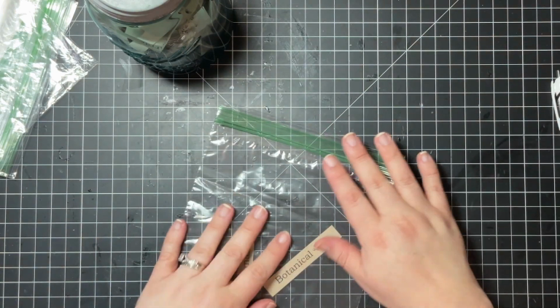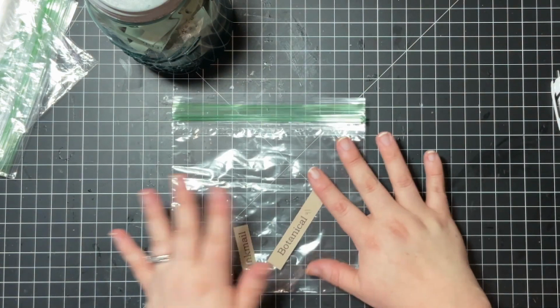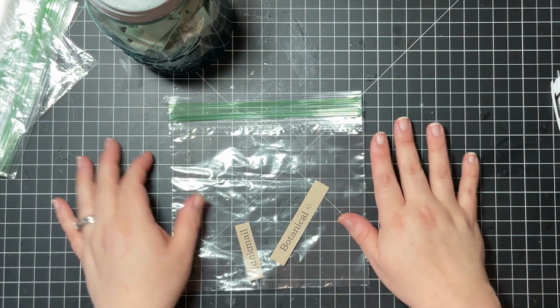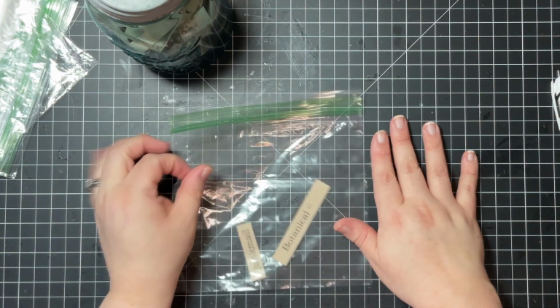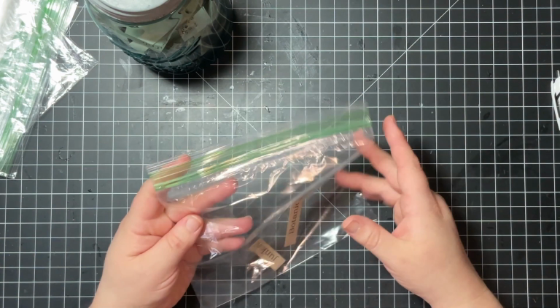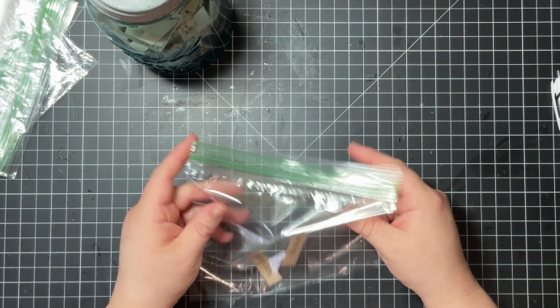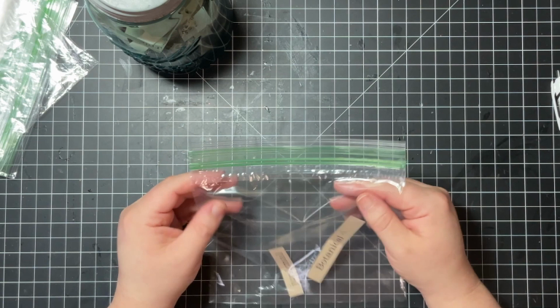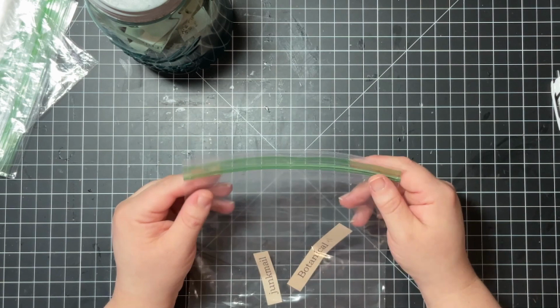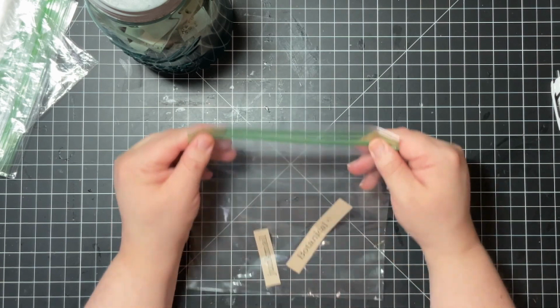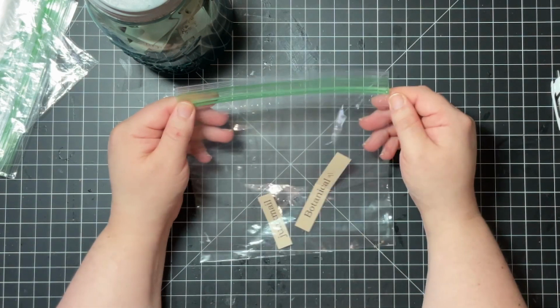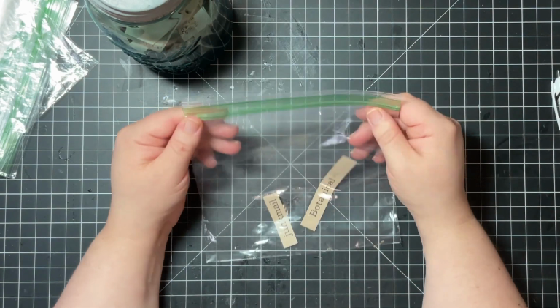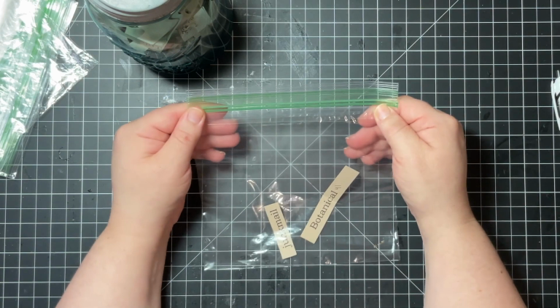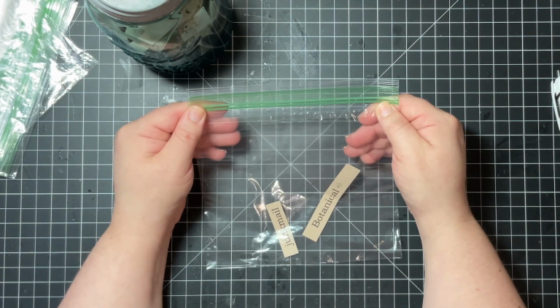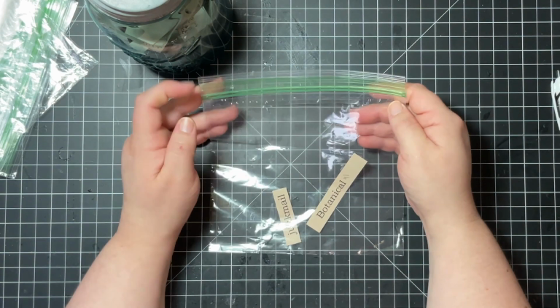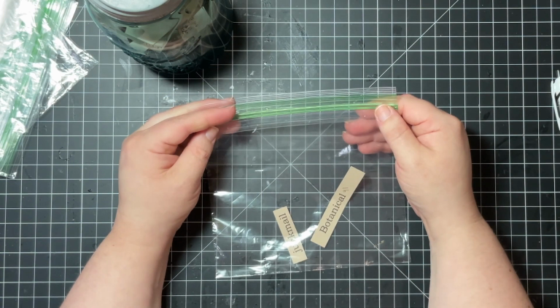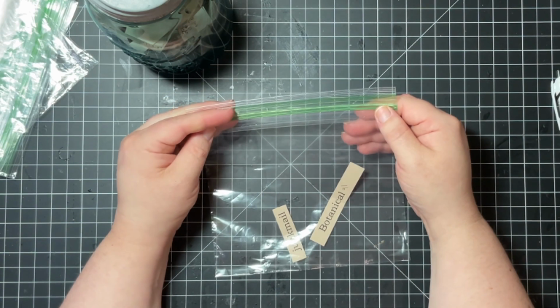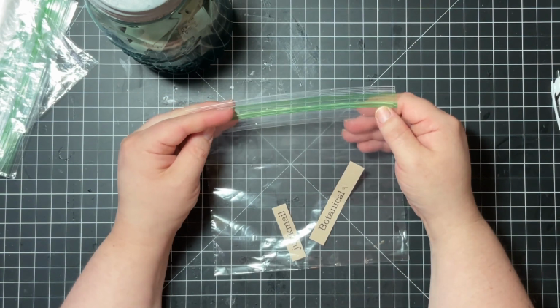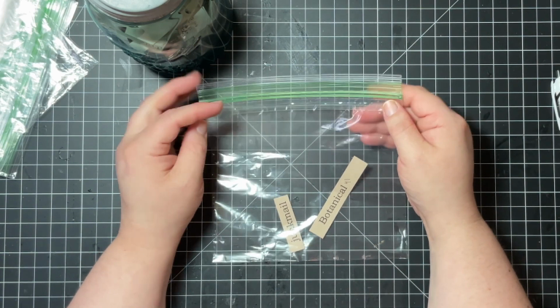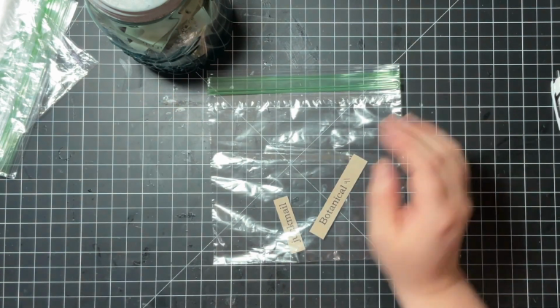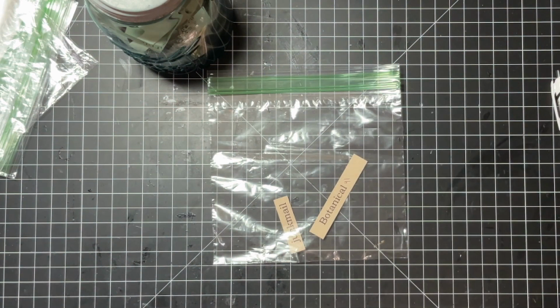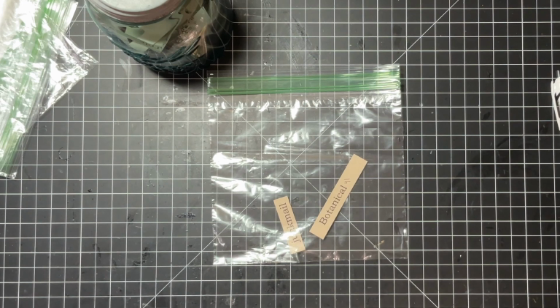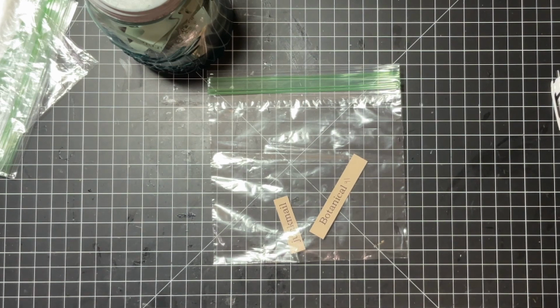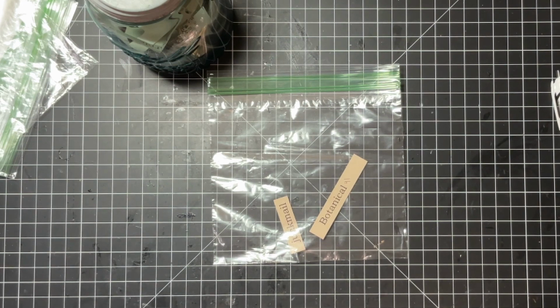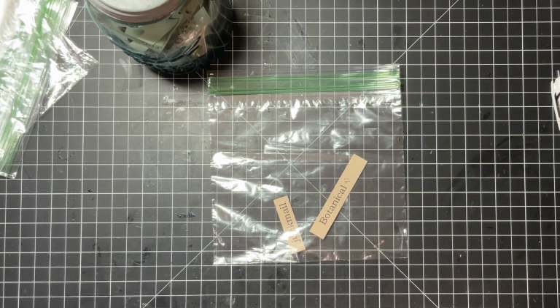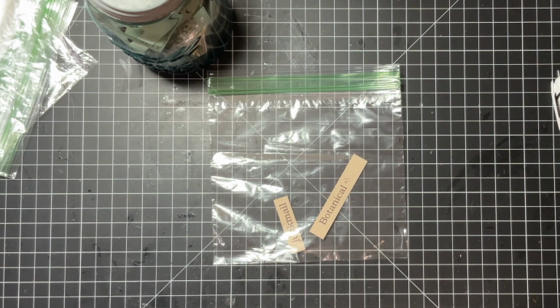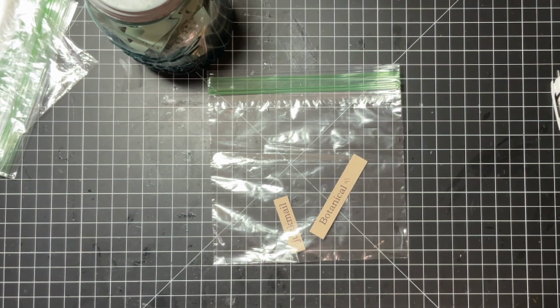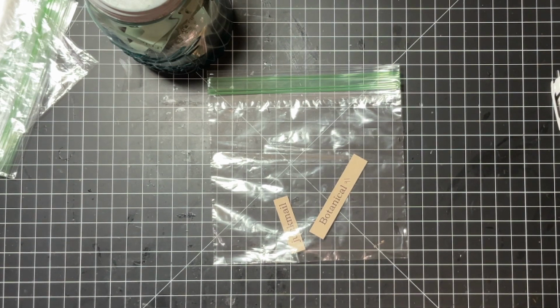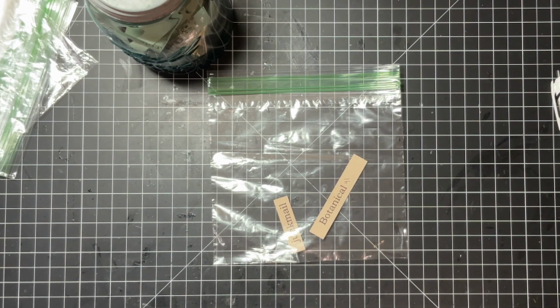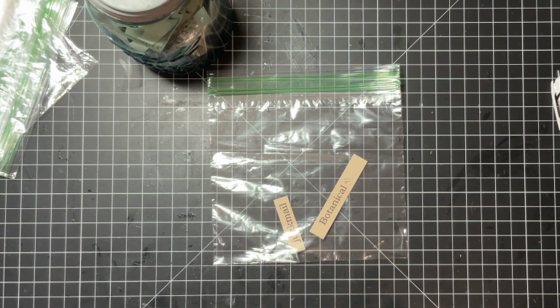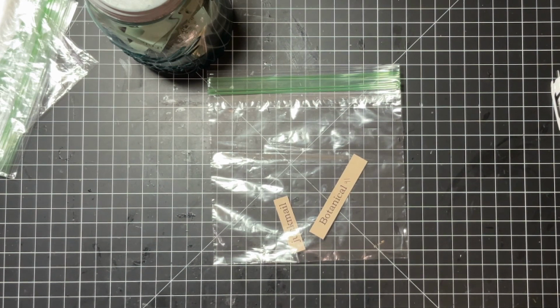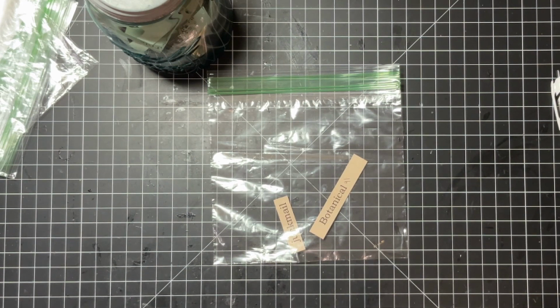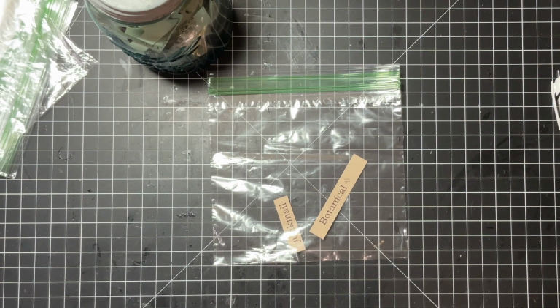That way it's less overwhelming to sit down and try to find stuff all at once. Maybe when I'm doing something else I'll see something and add it. So I put everything in the baggie and then sit down and make my card. I'll be back in a second to show you what my card looks like.